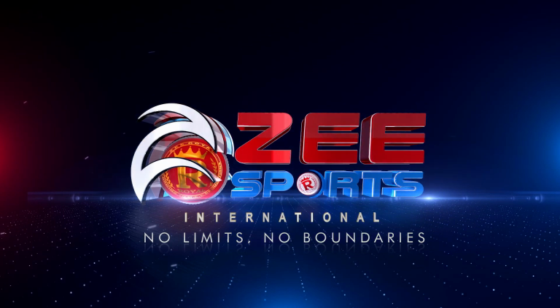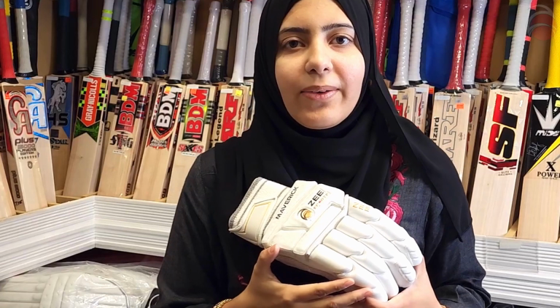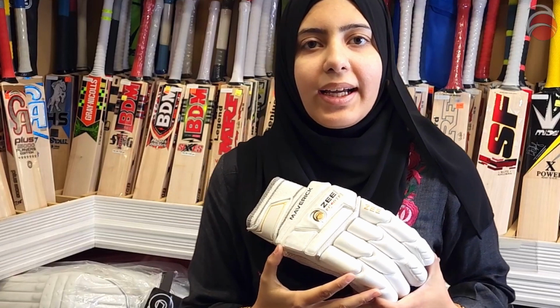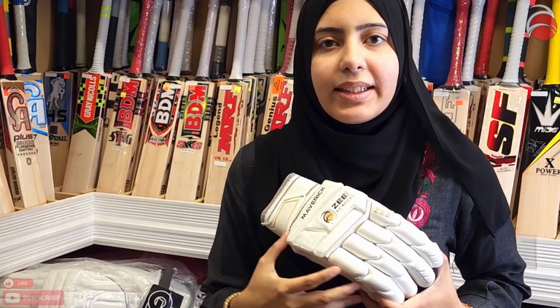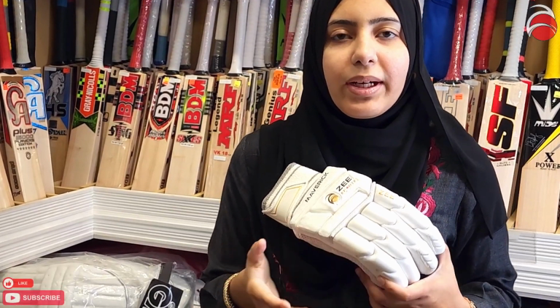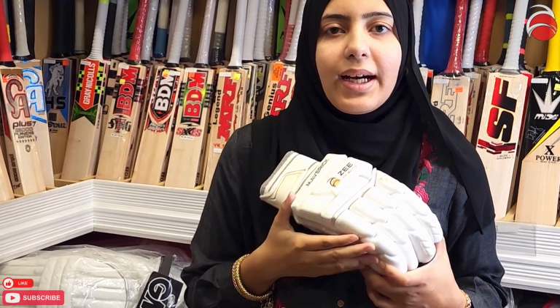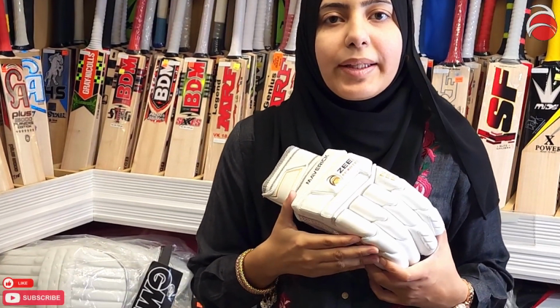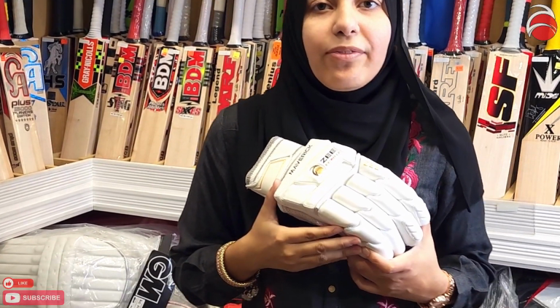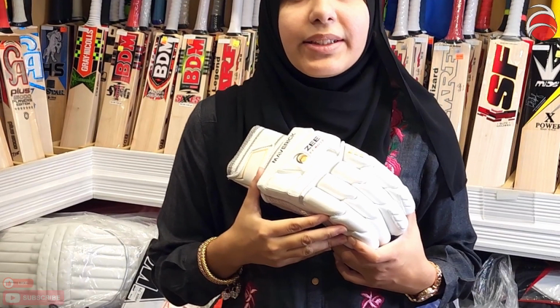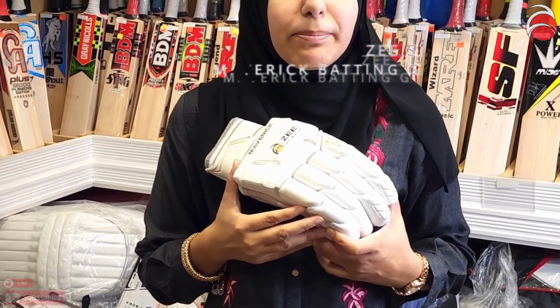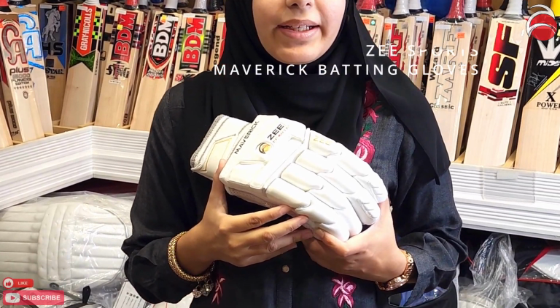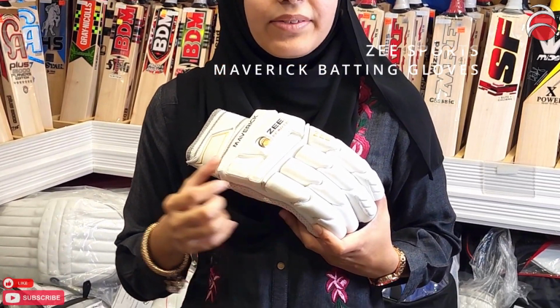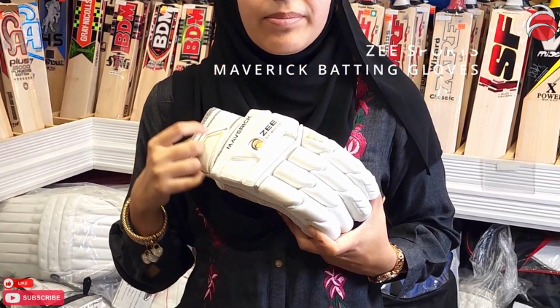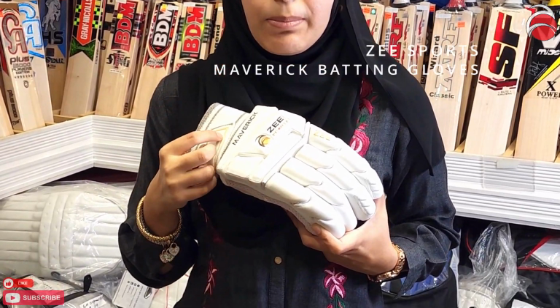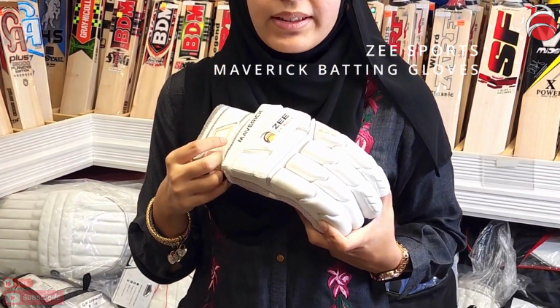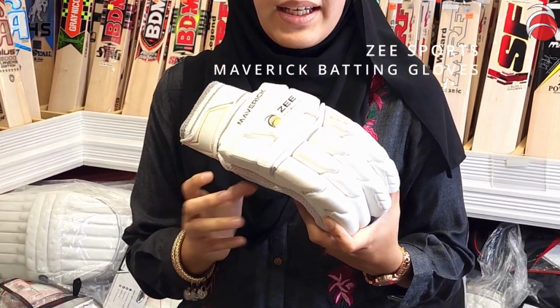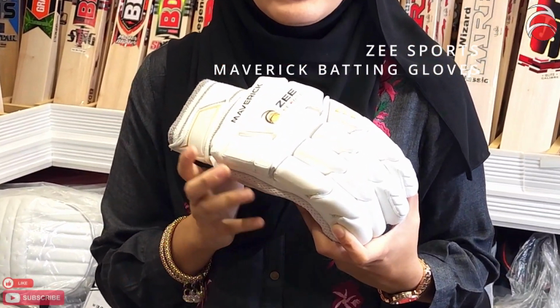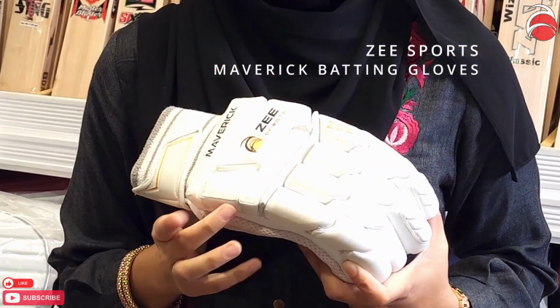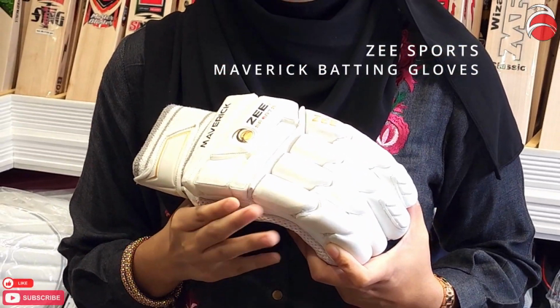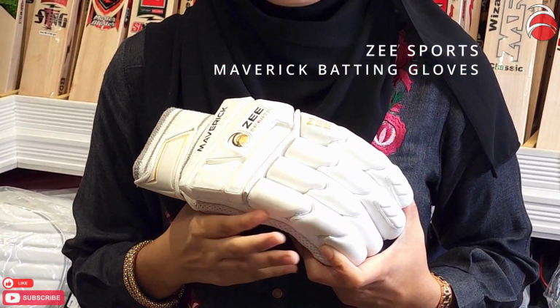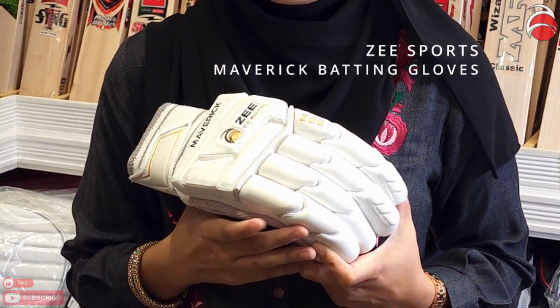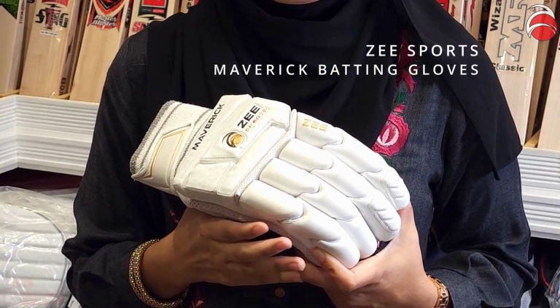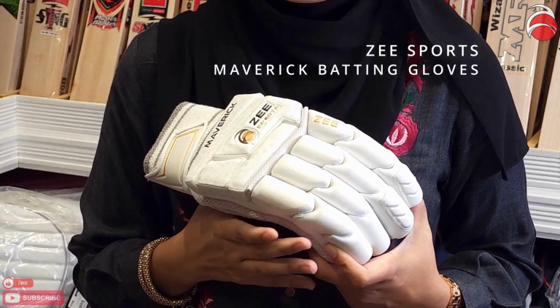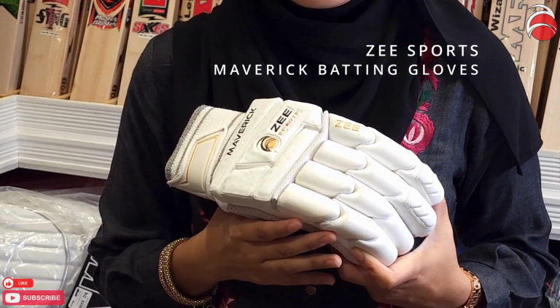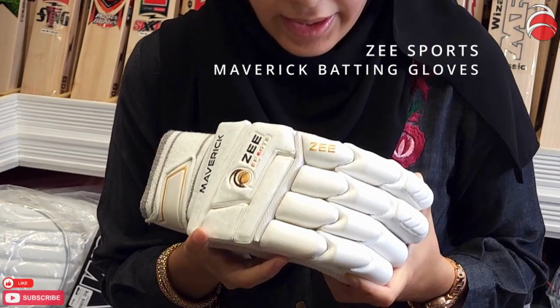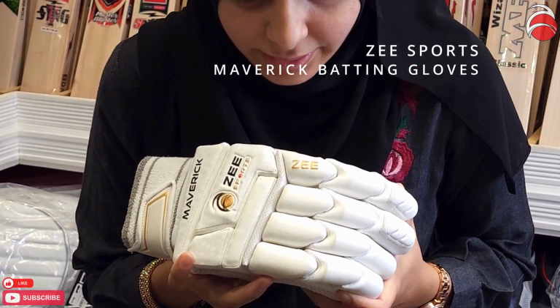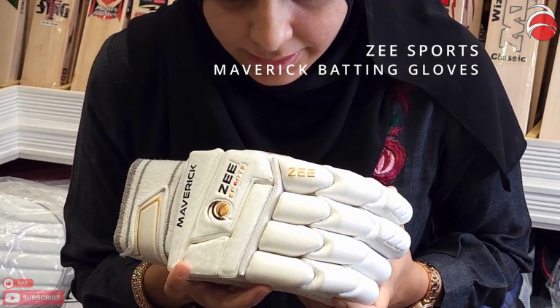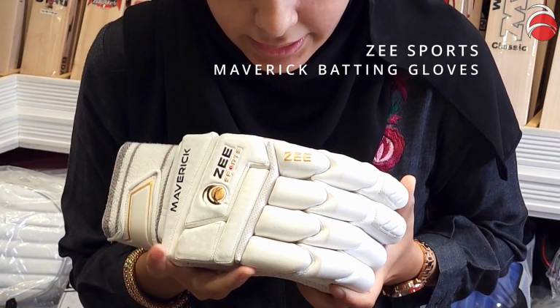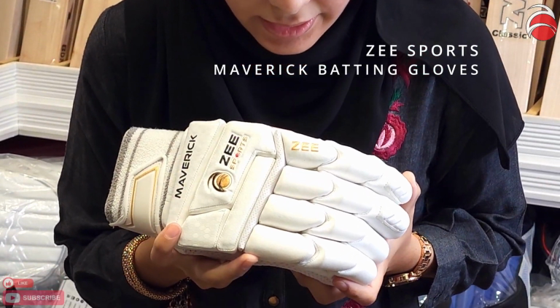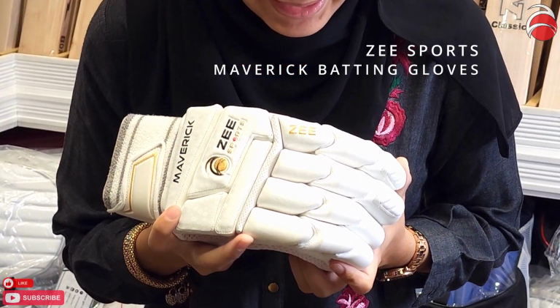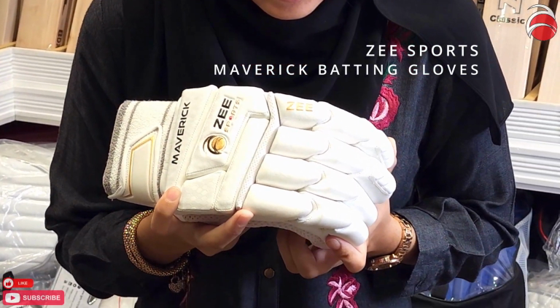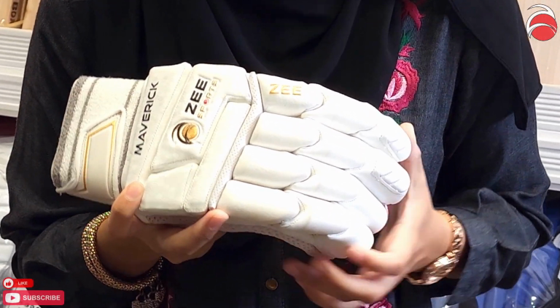Hello guys, today we're going to talk about the Maverick series batting gloves from Z Sports. These are our newest model gloves that we just got in. As you can see, this is the right-hand glove.